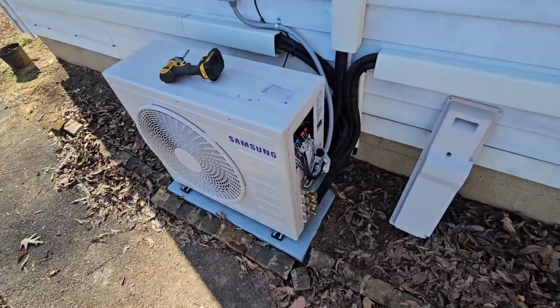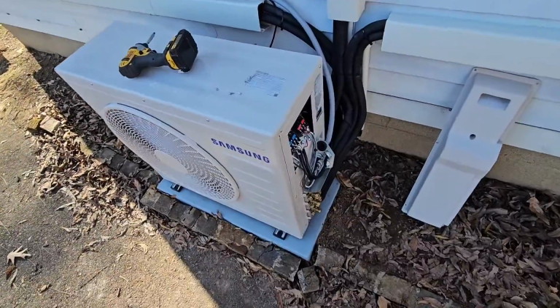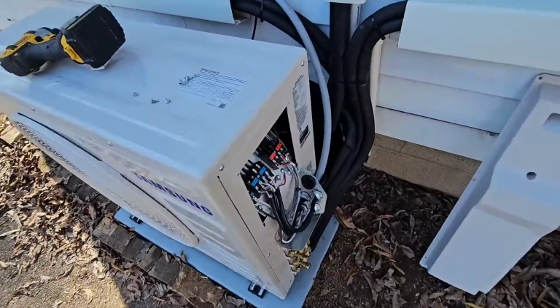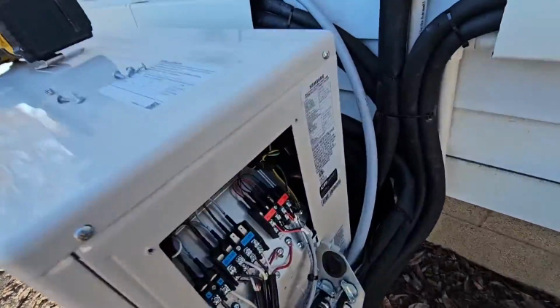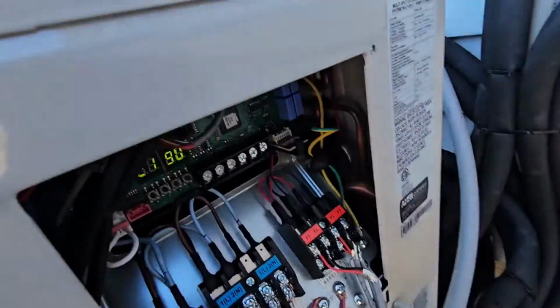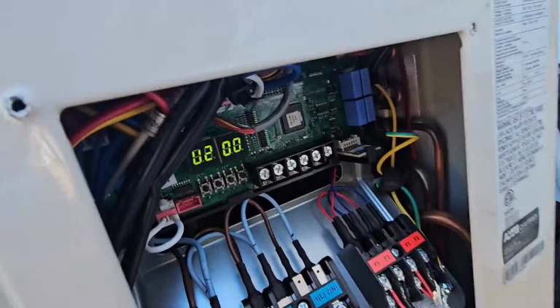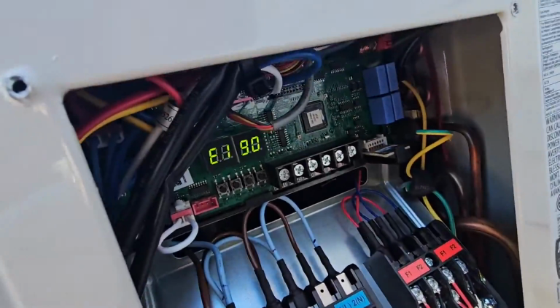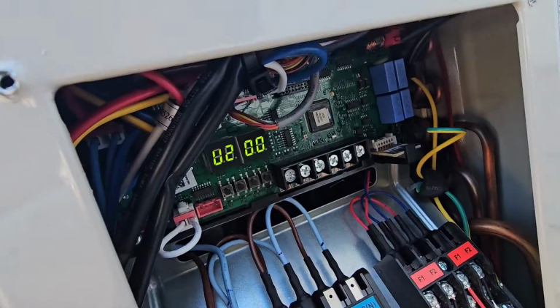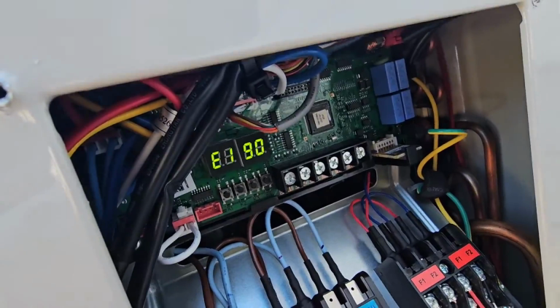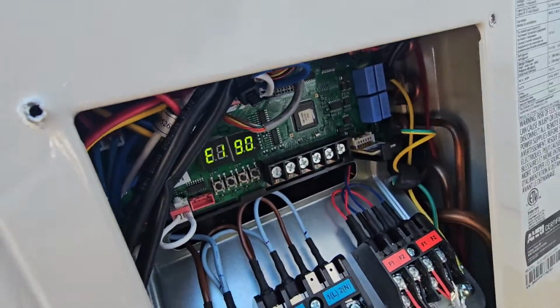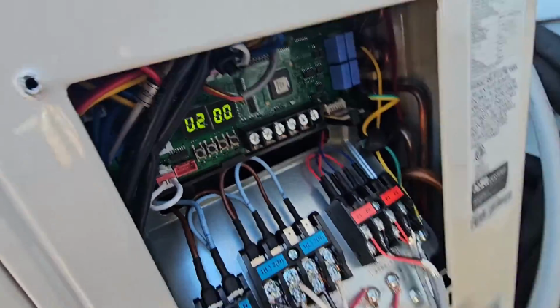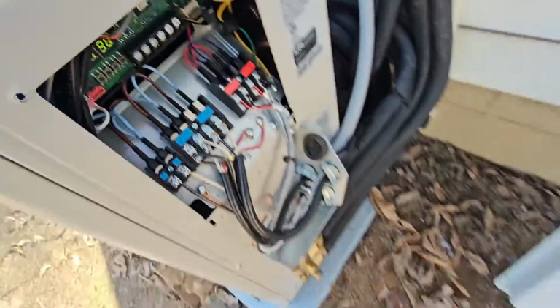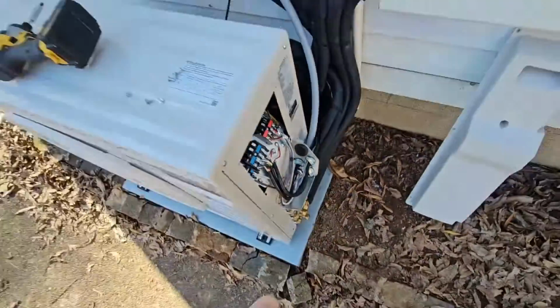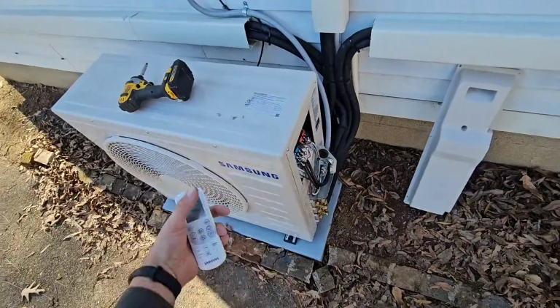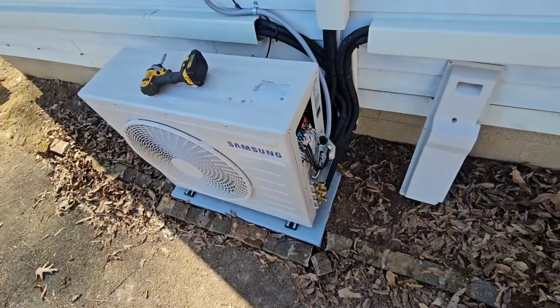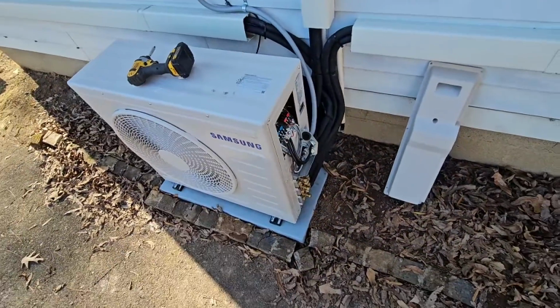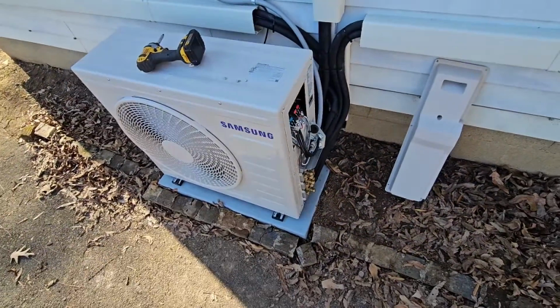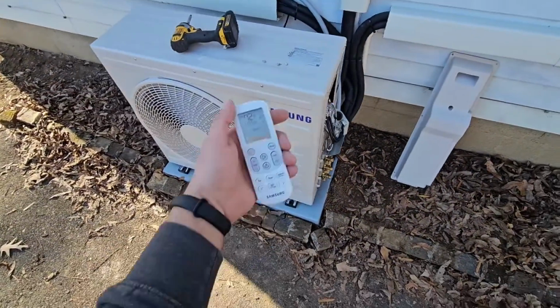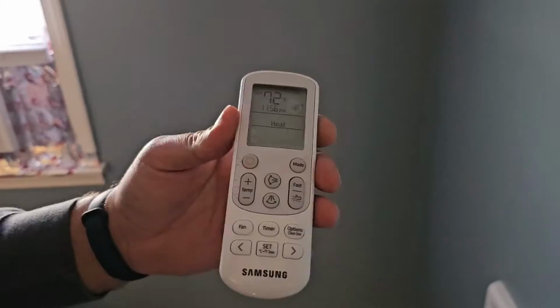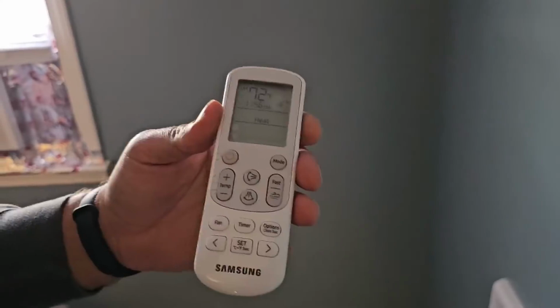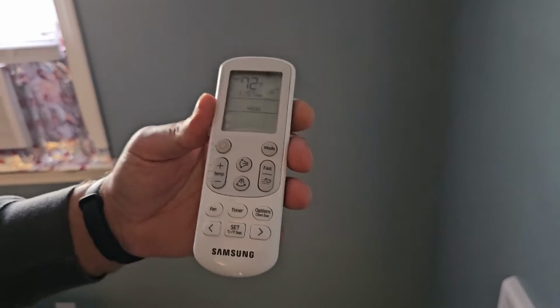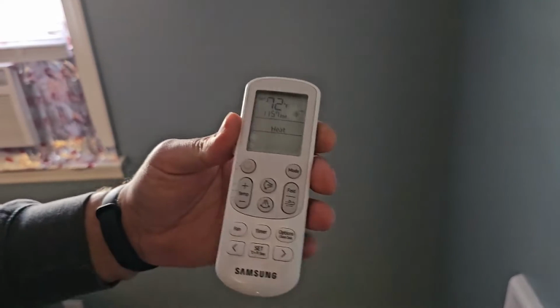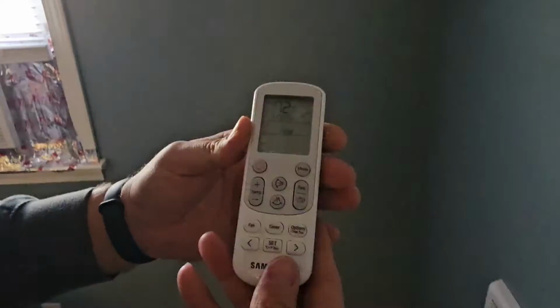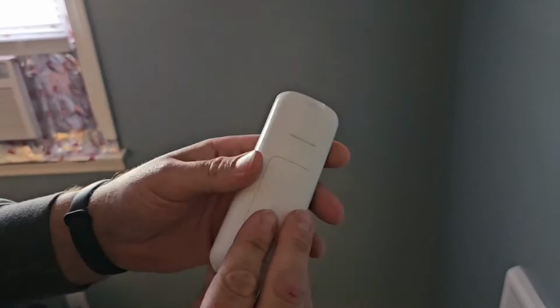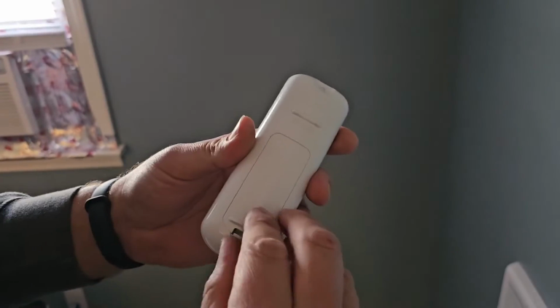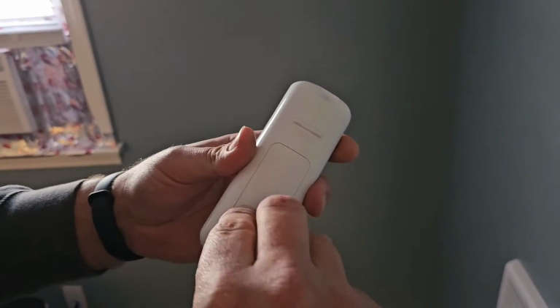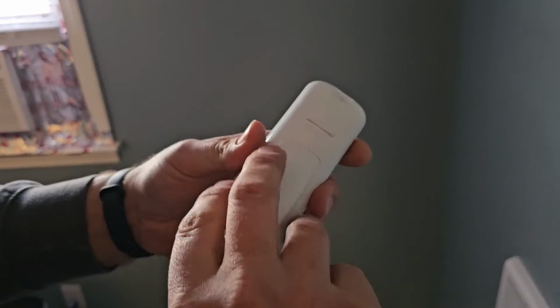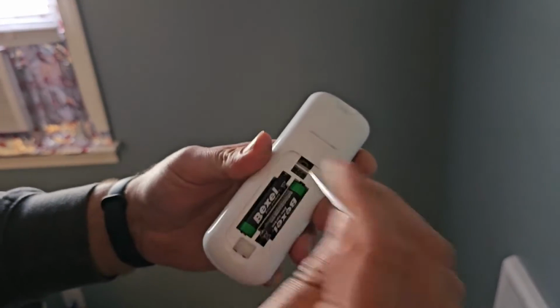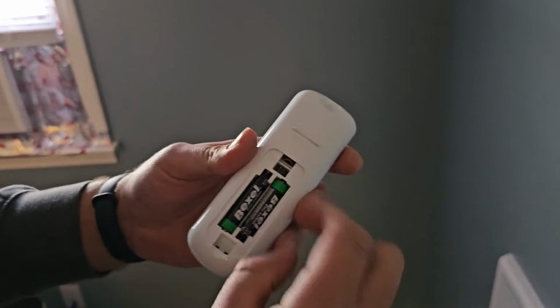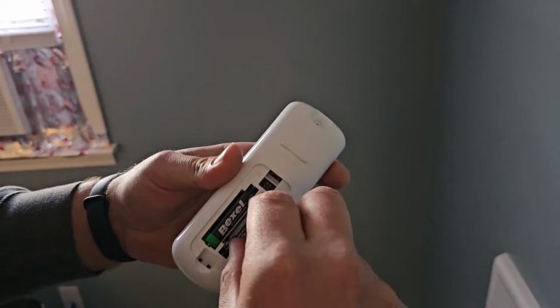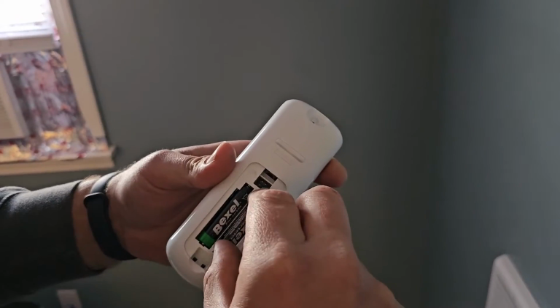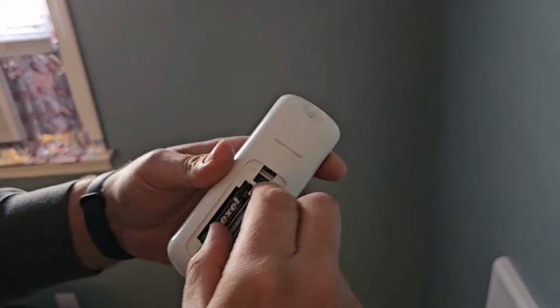Let's go ahead and address because we got an error E190, and that is a failed pipe check. I'm going to show you what to do. The first thing you do is take one of the batteries out.